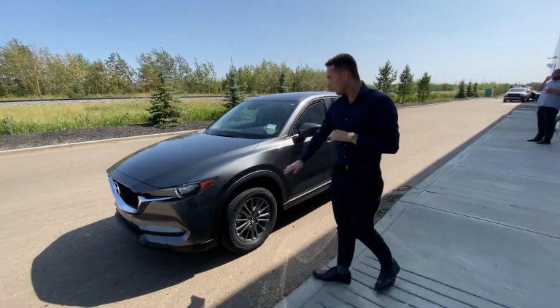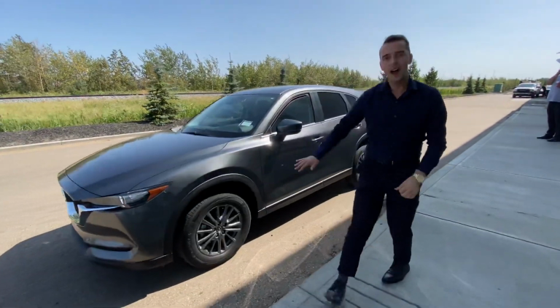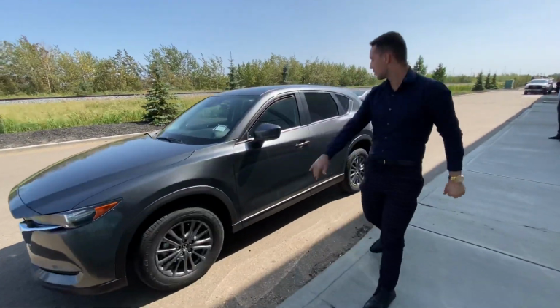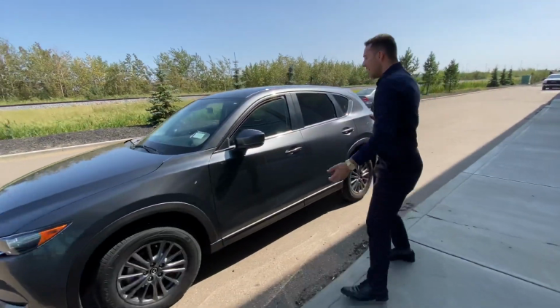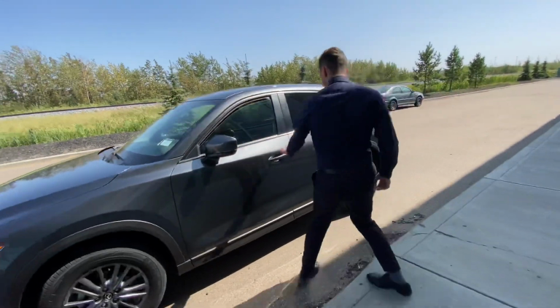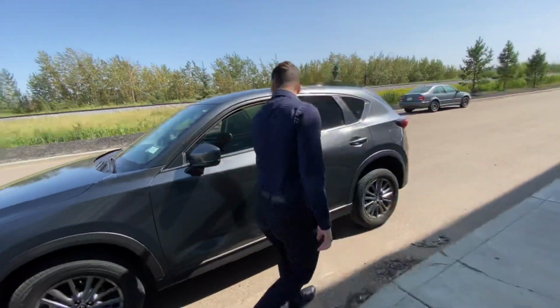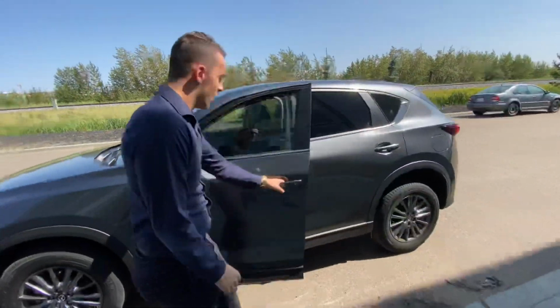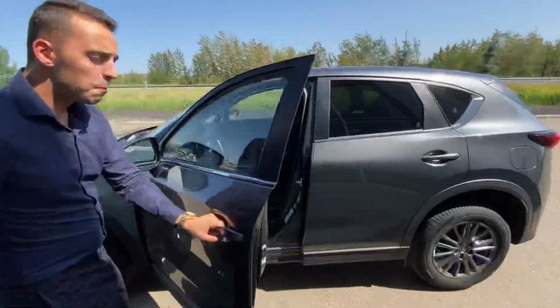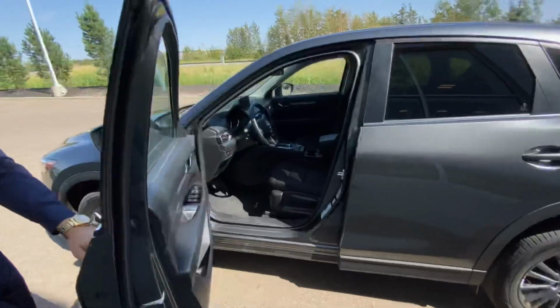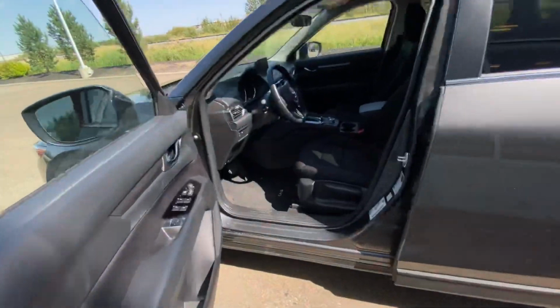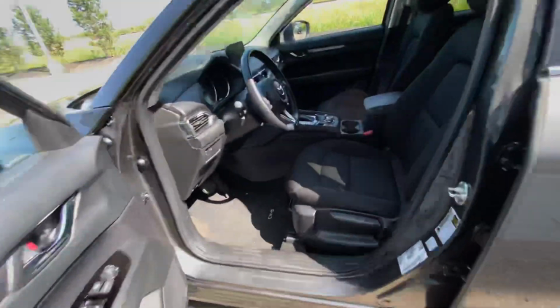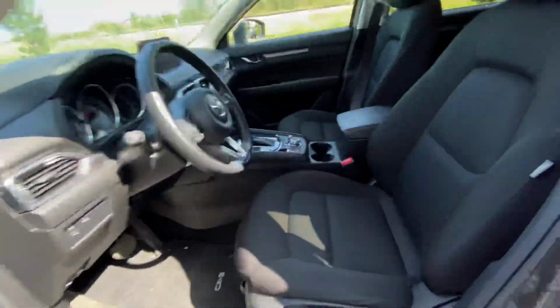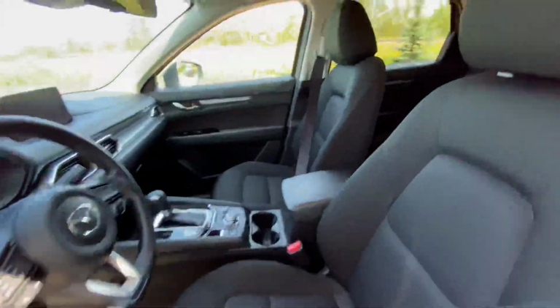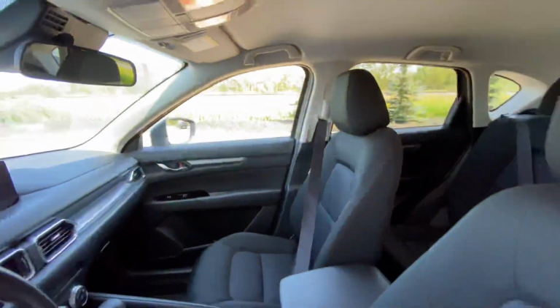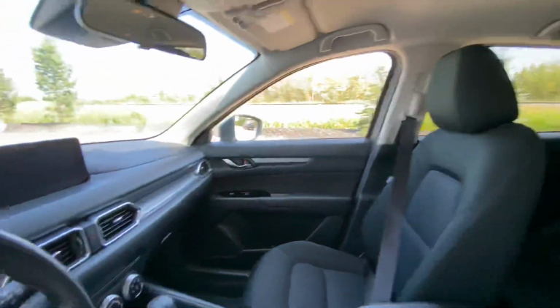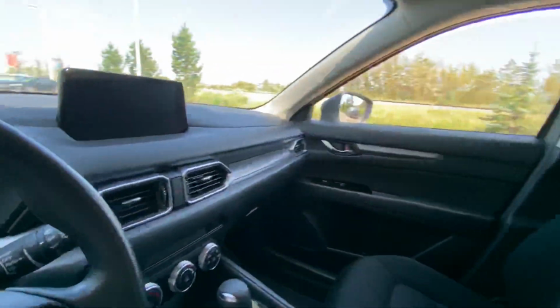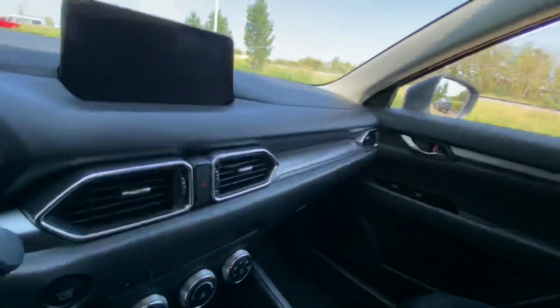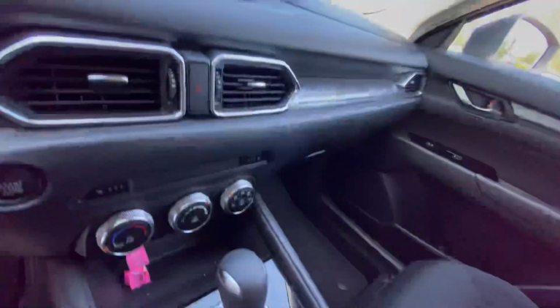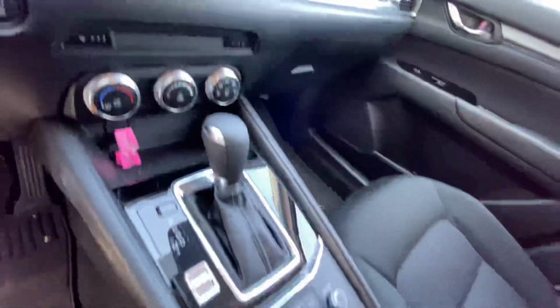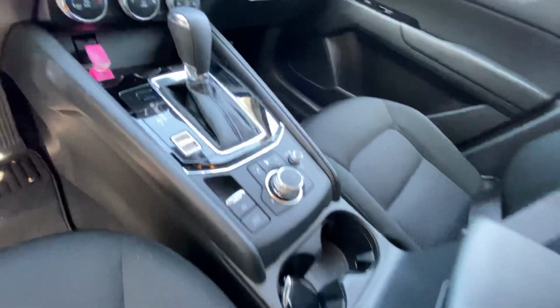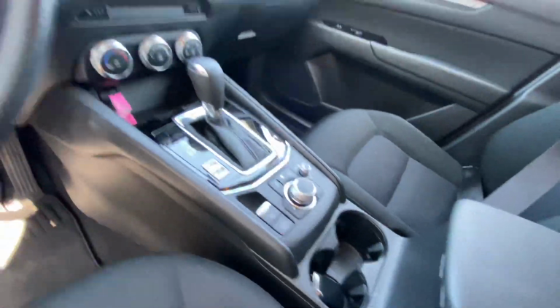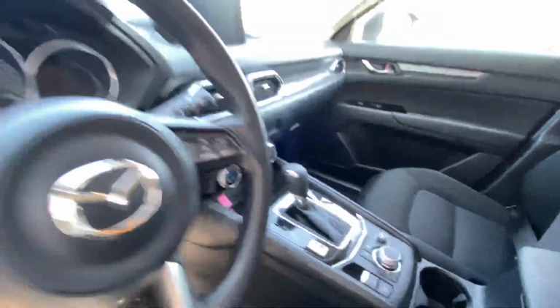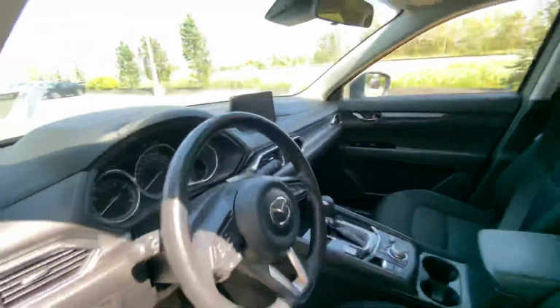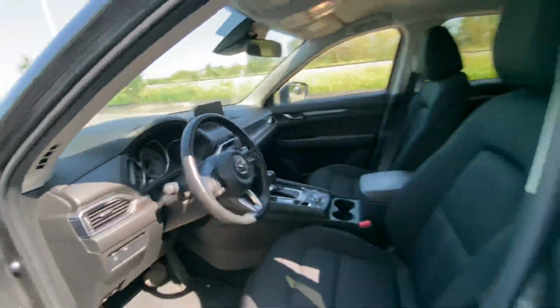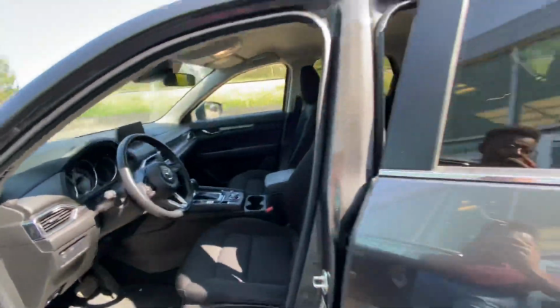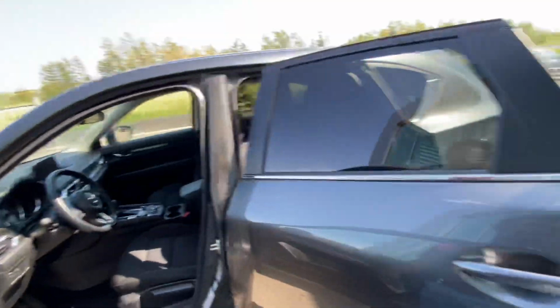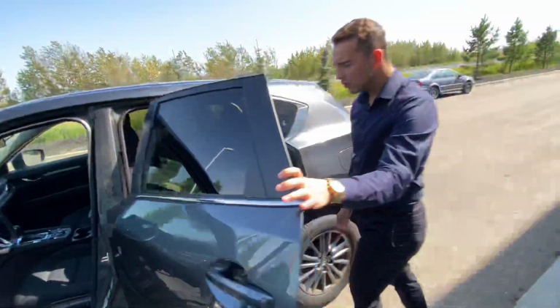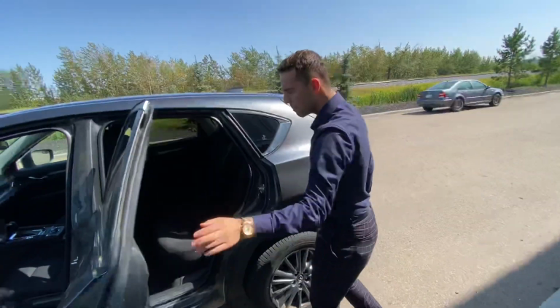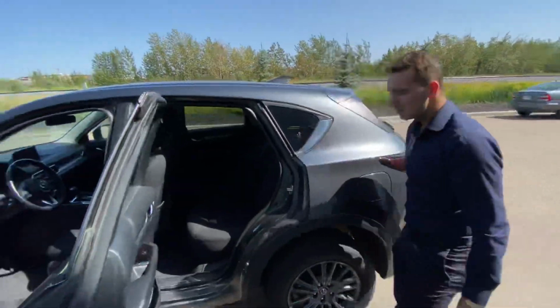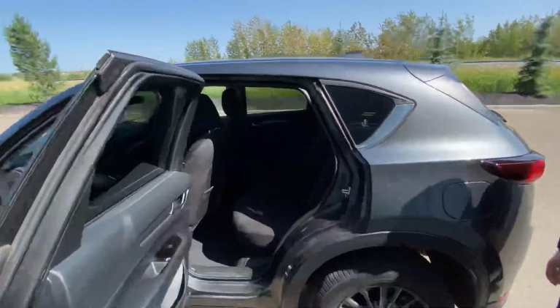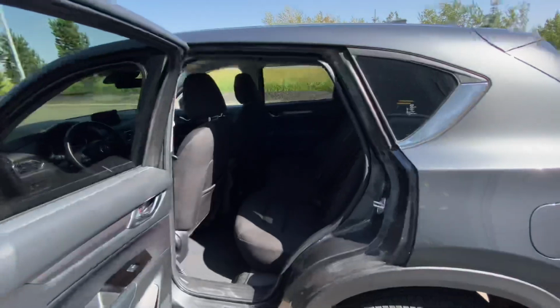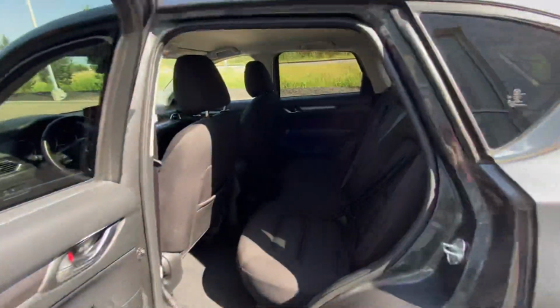You've got those beautiful alloy rims. Inside, gorgeous interior loaded with great features like your backup camera, heated seats, Bluetooth, and so much more. Moving into the back, you've got plenty of room for any passengers. Follow me to the trunk now.